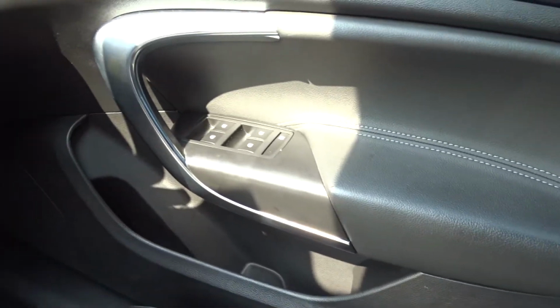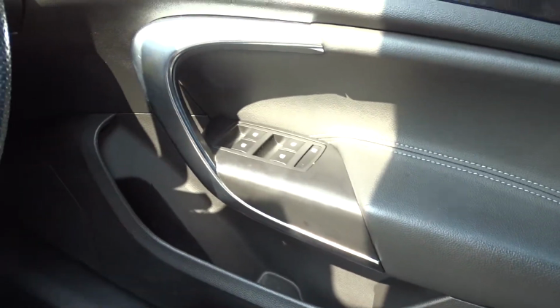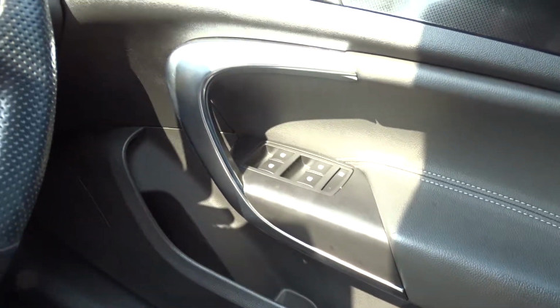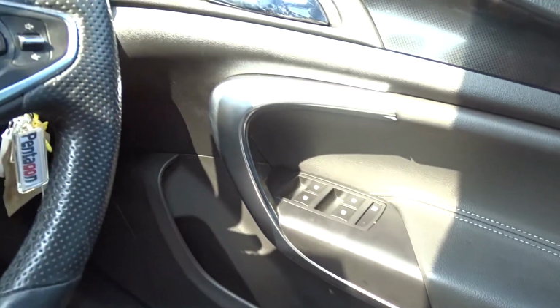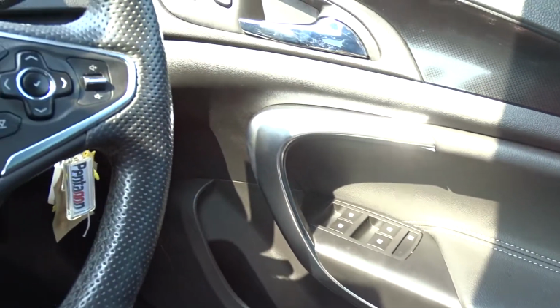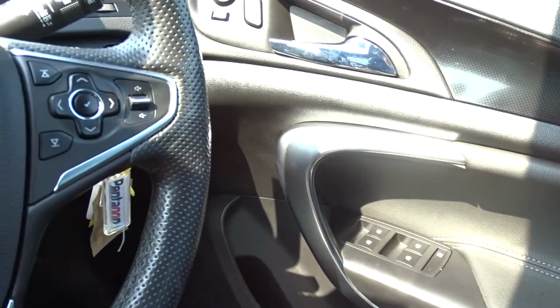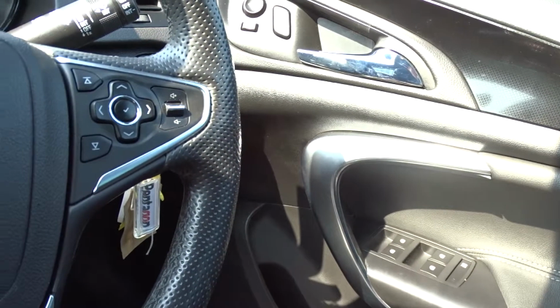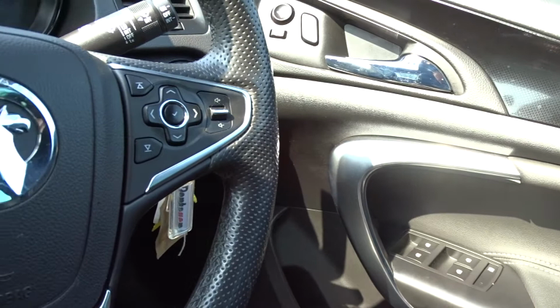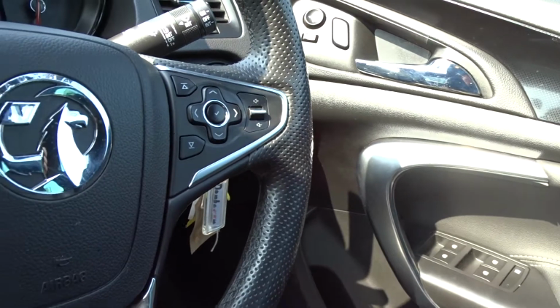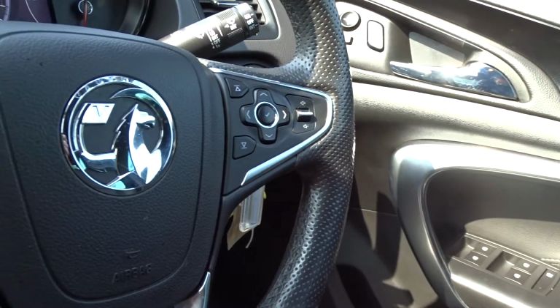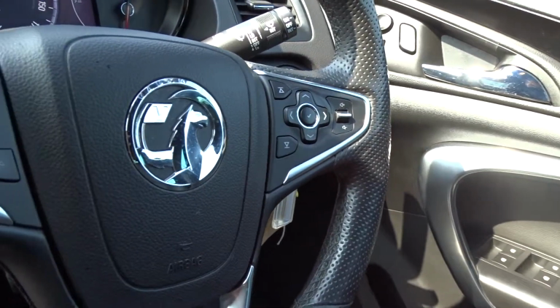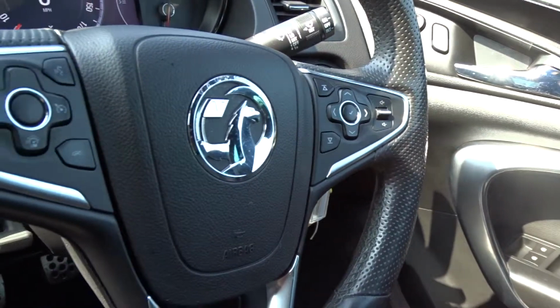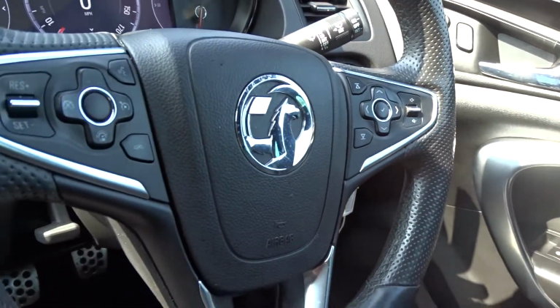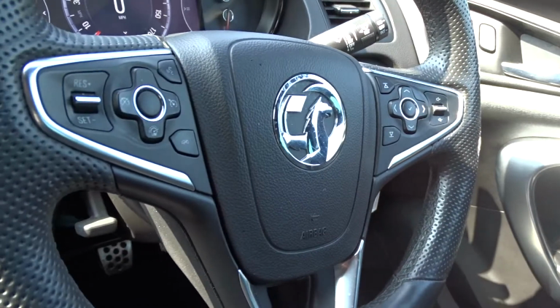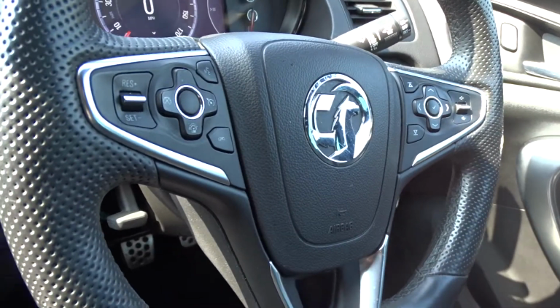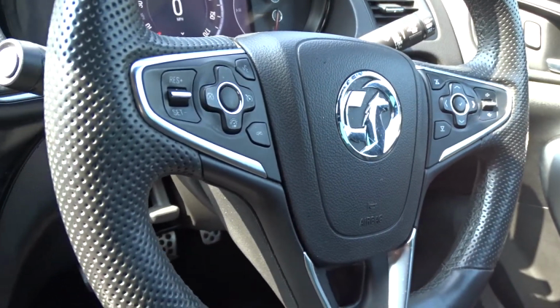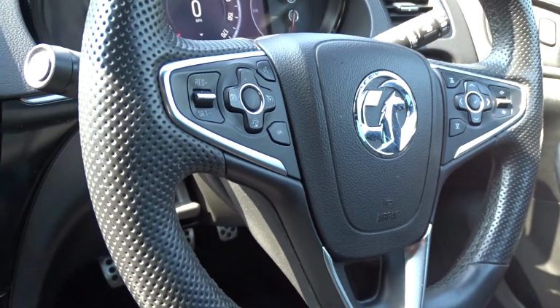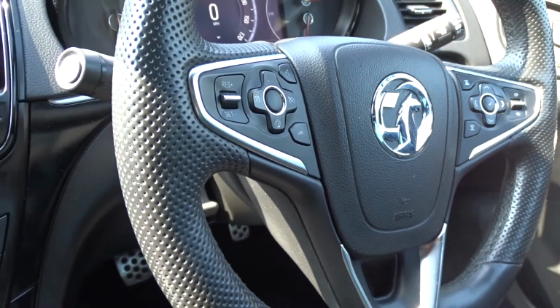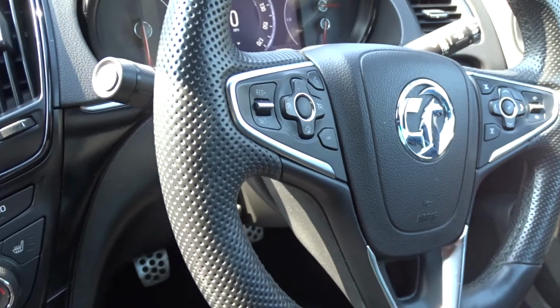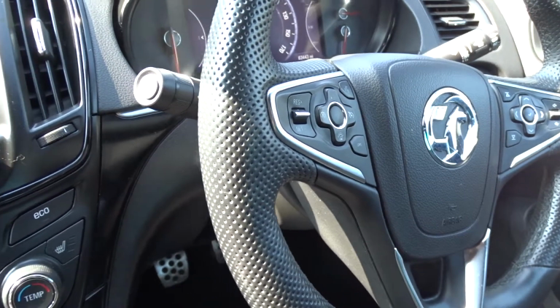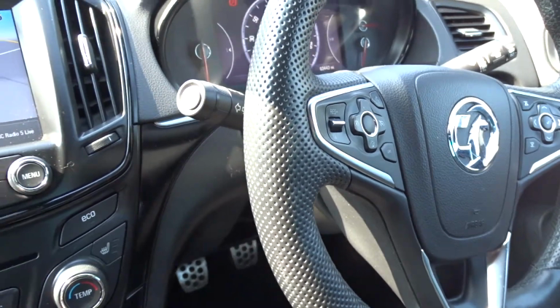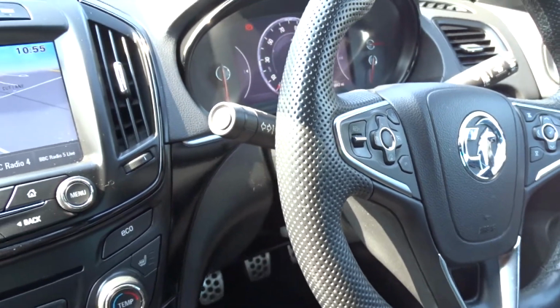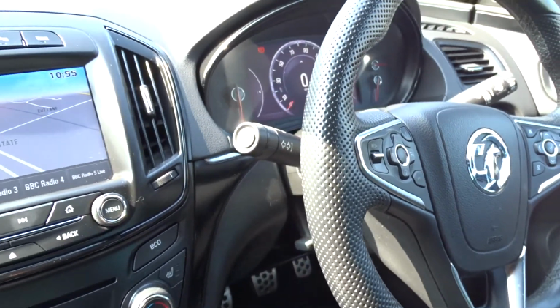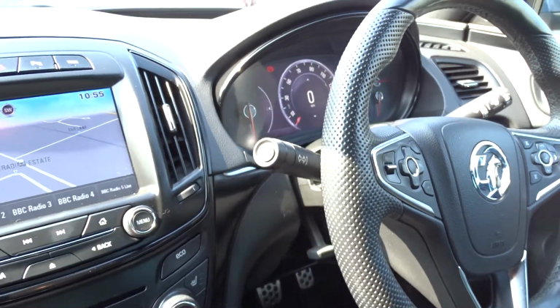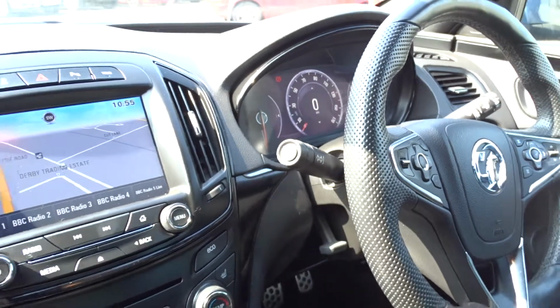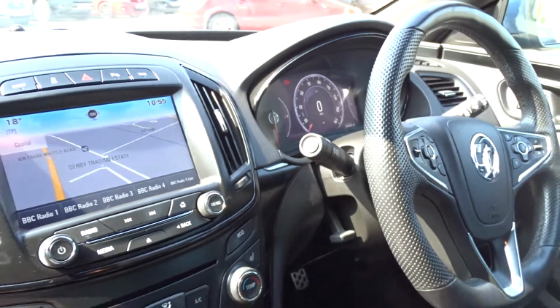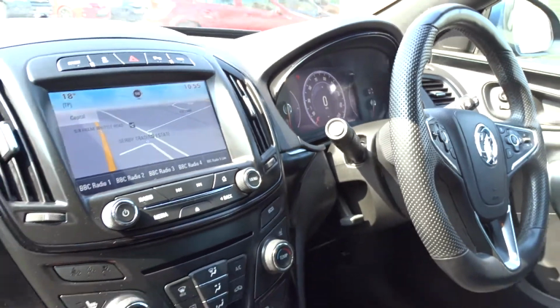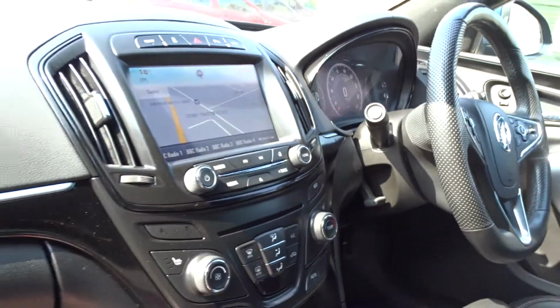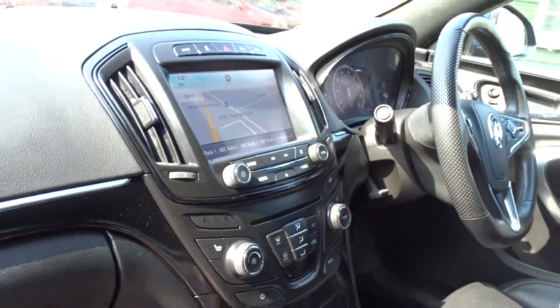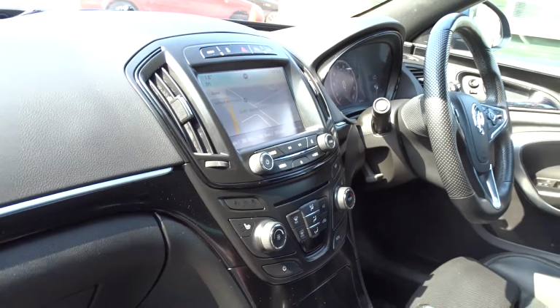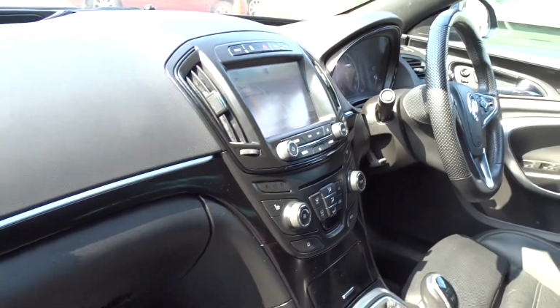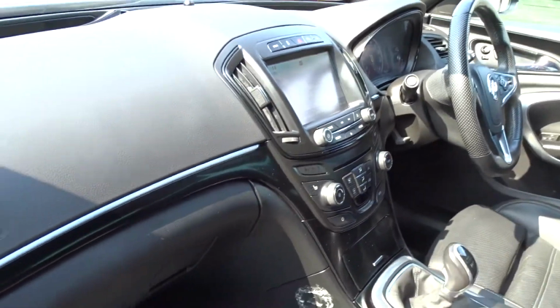There are front and rear electric windows, electrically operated door mirrors, automatic headlamp control, and an illuminated multifunction steering wheel with full audio controls, cruise control, speed limitation, as well as the vehicle's onboard computer.